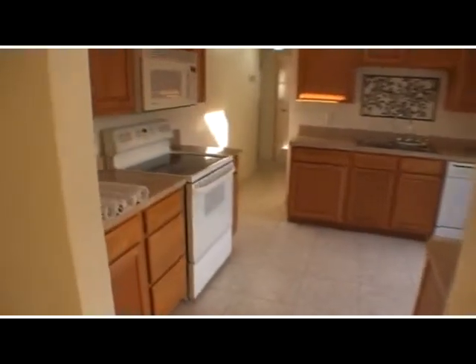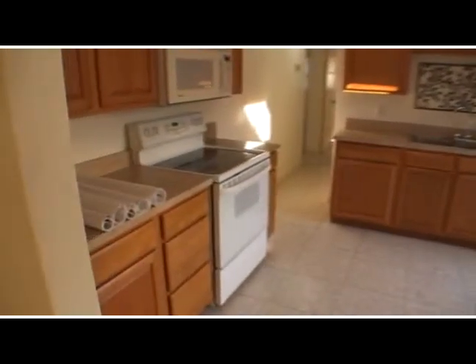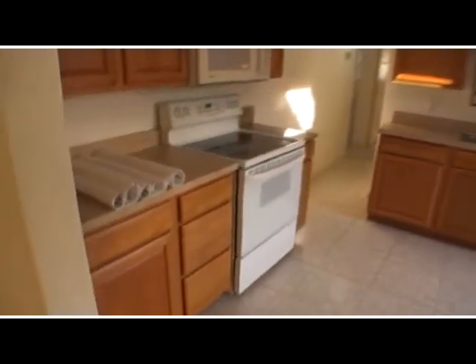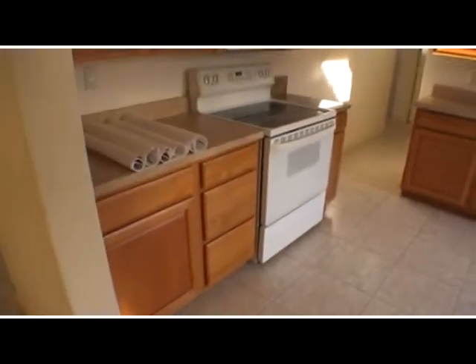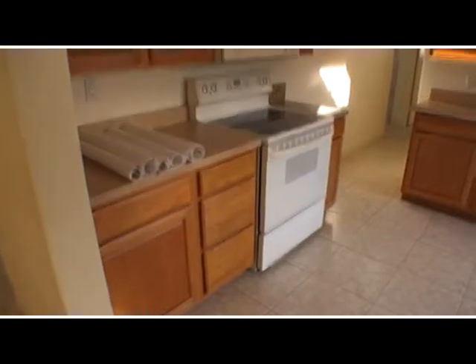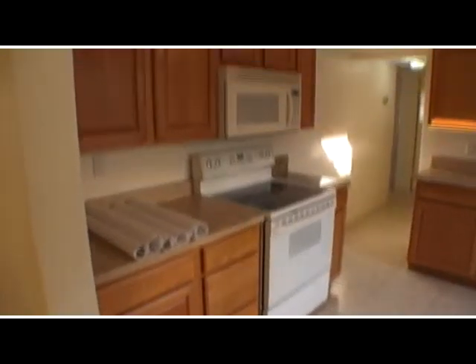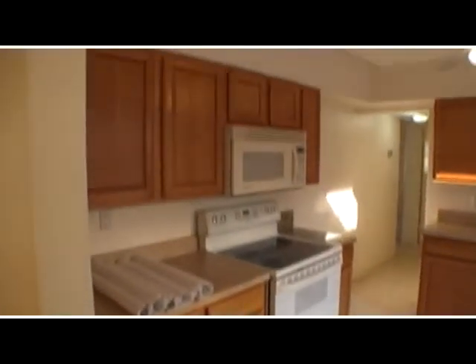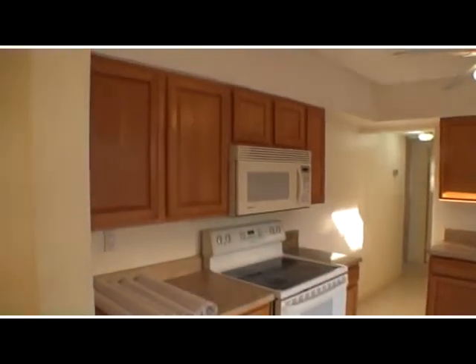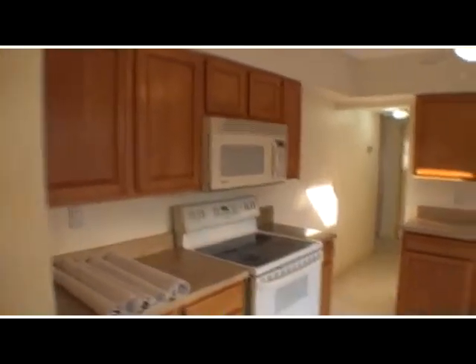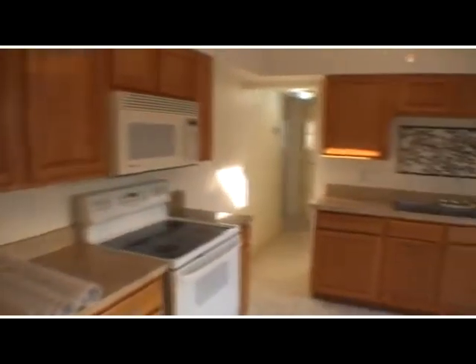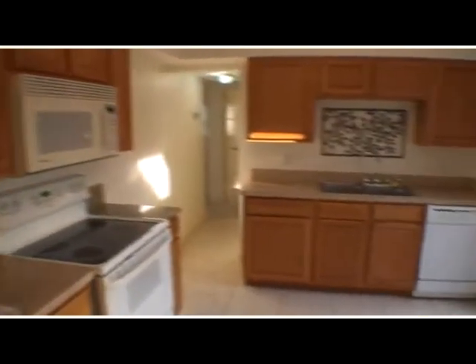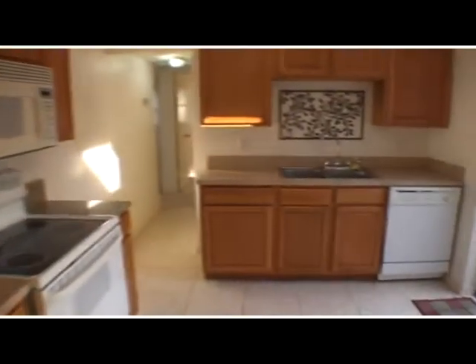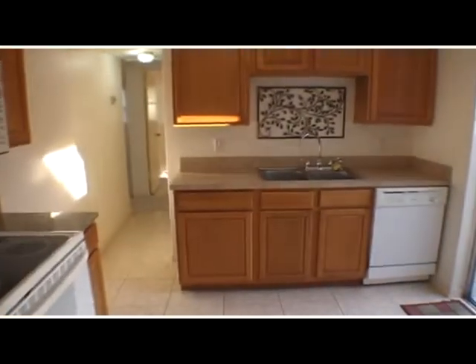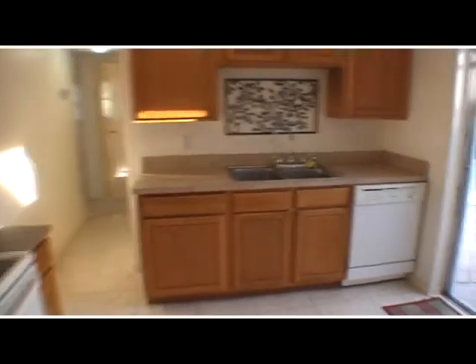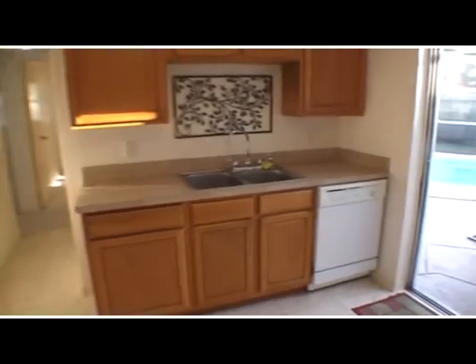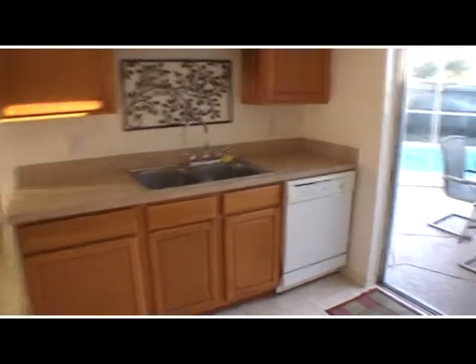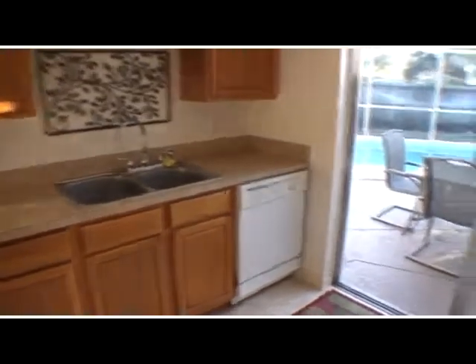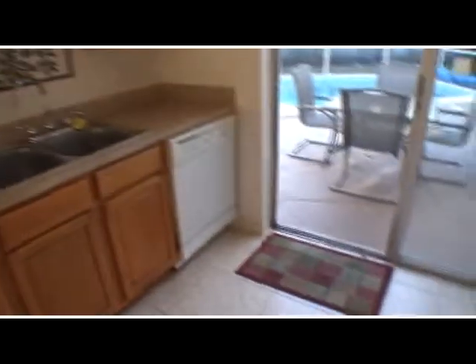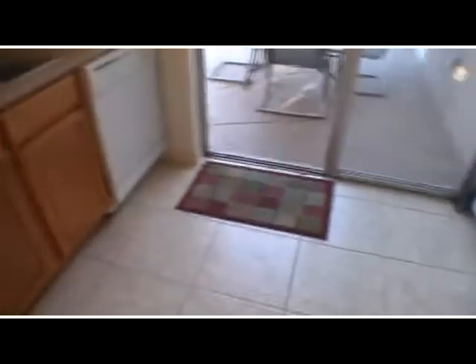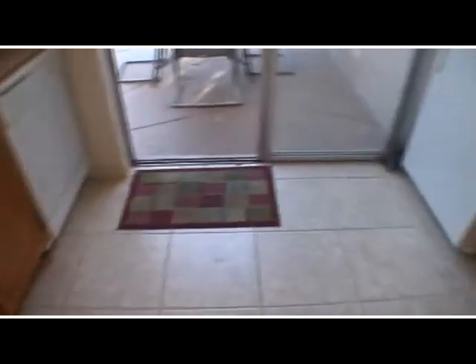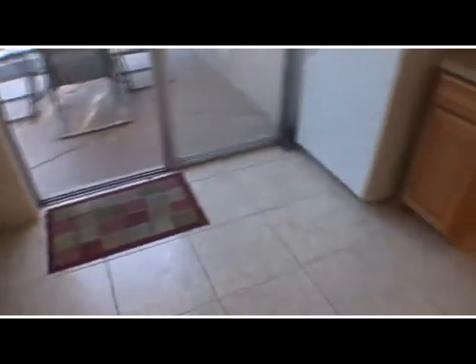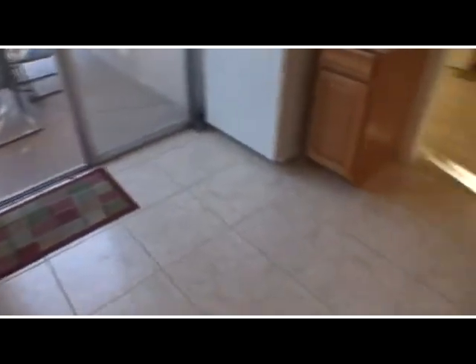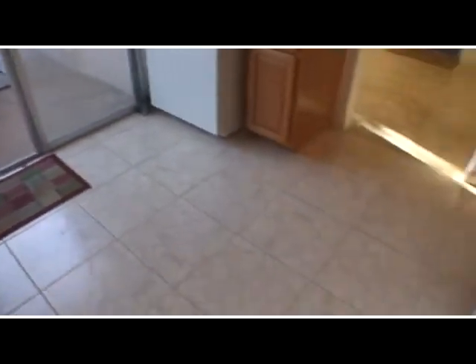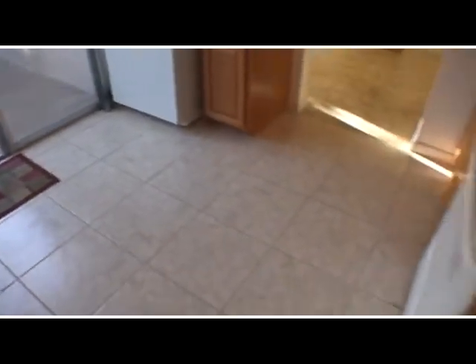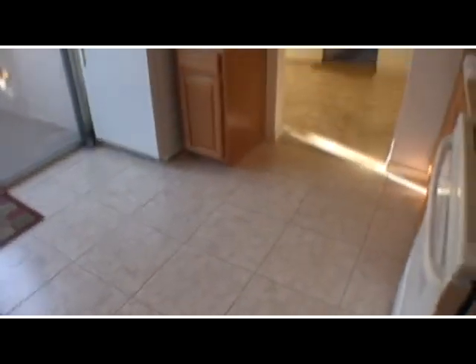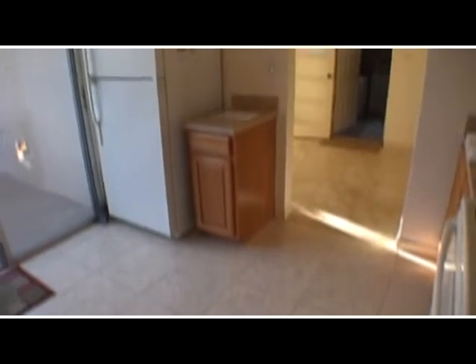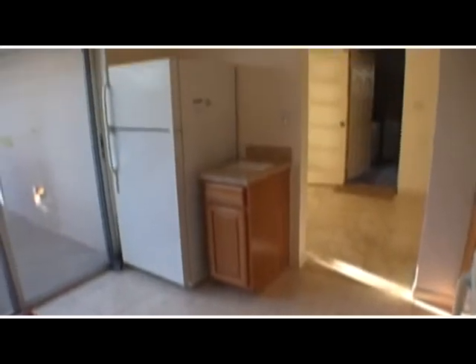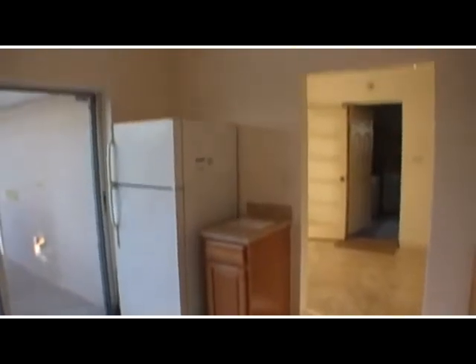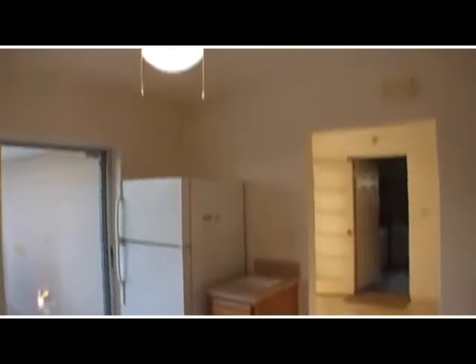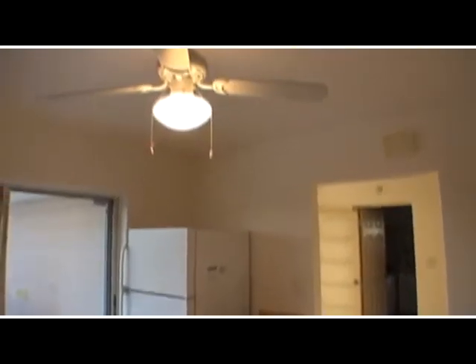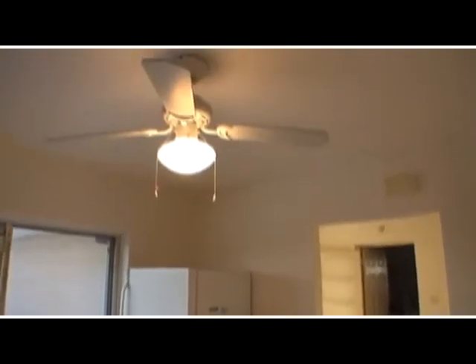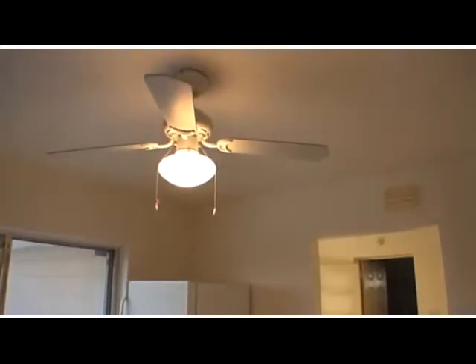Let's head on into the kitchen. We've got oak cabinets, a smooth top stove, and the blueprints you see on the side there feature an addition that could be done off of the third bedroom and offers a full master suite.